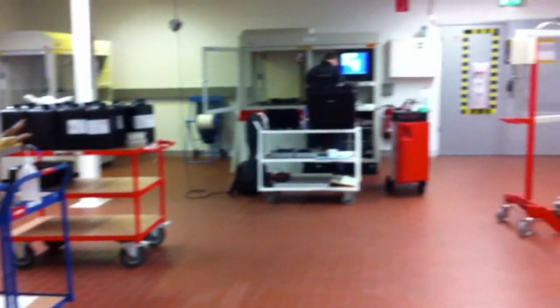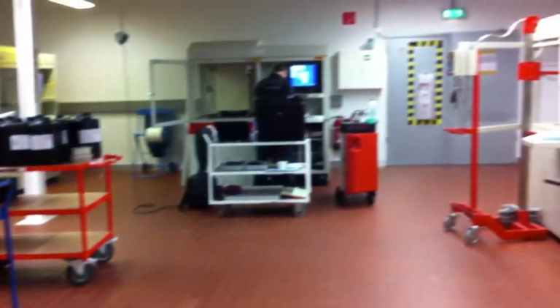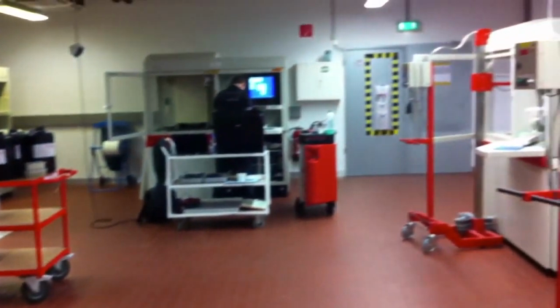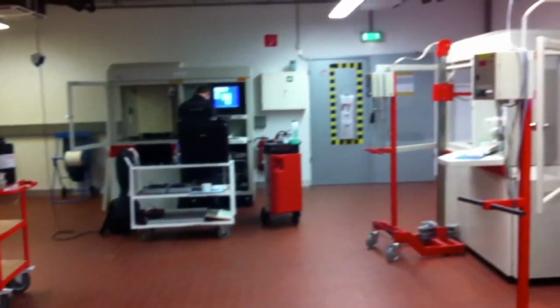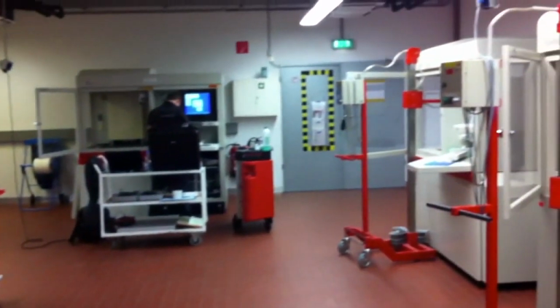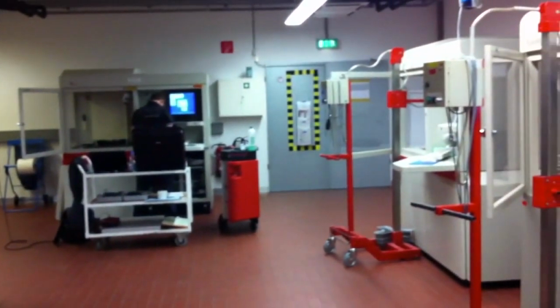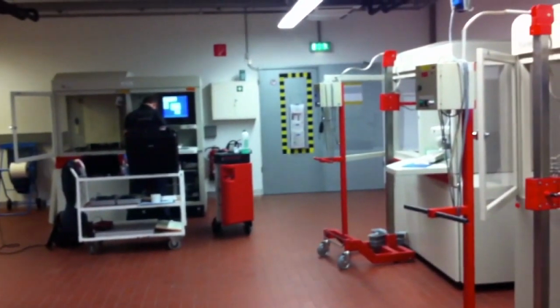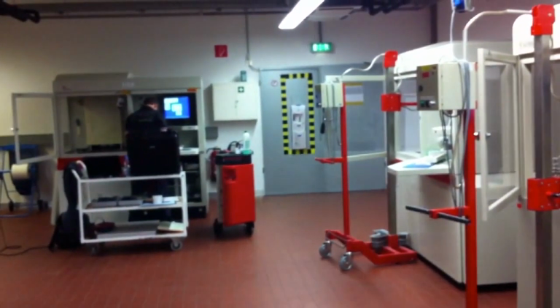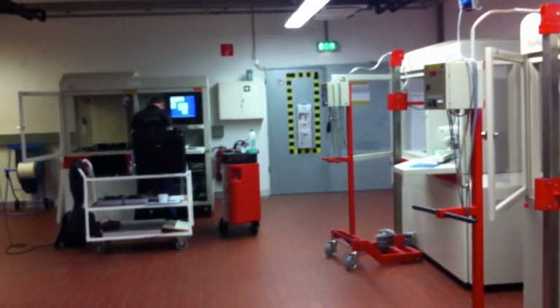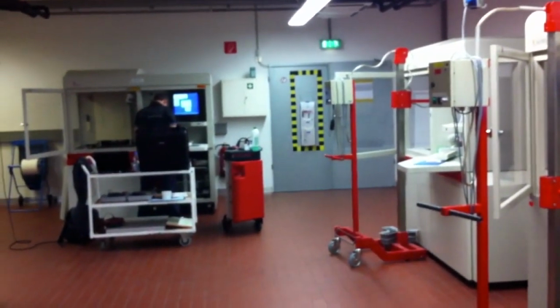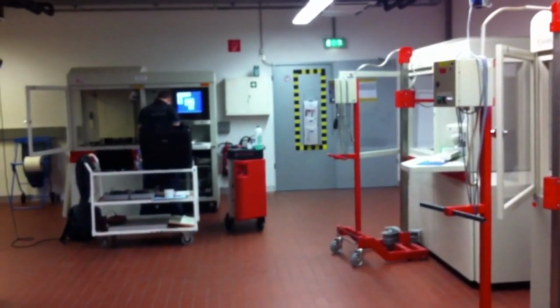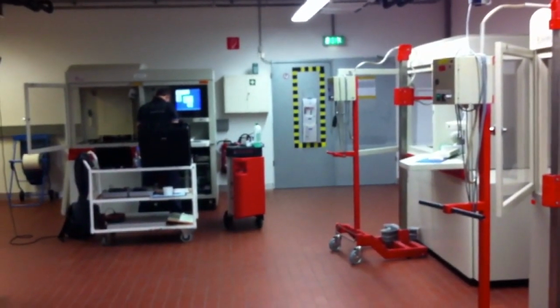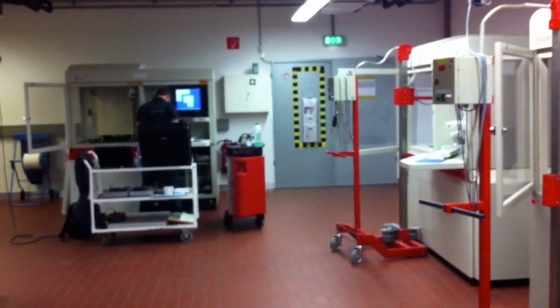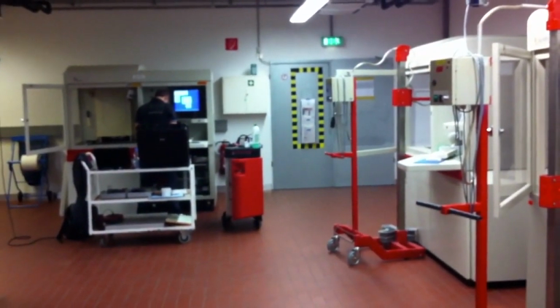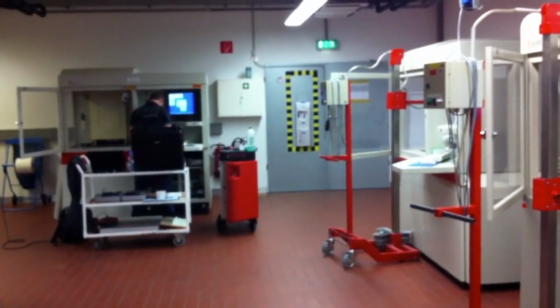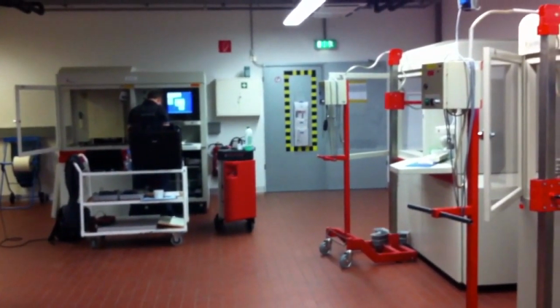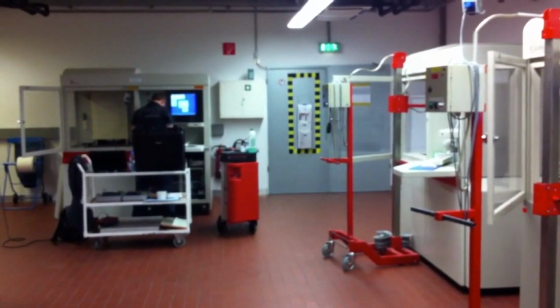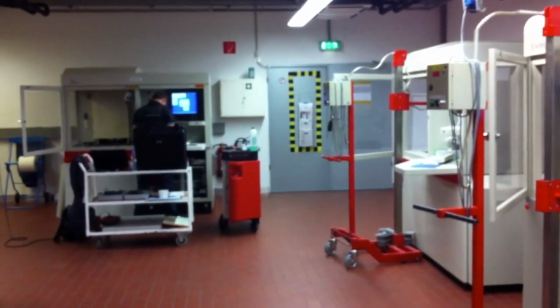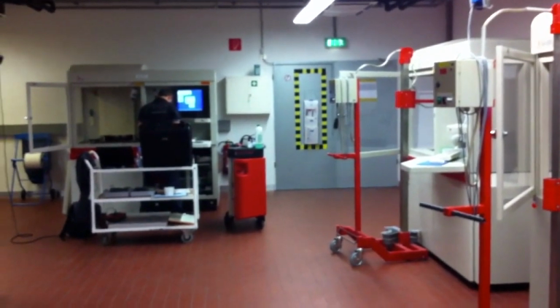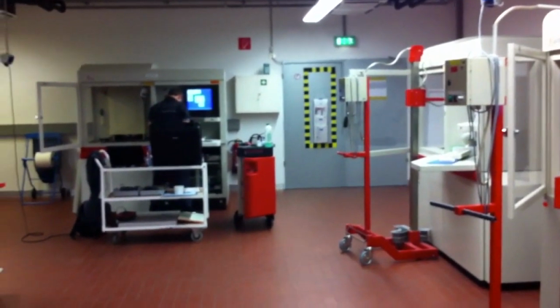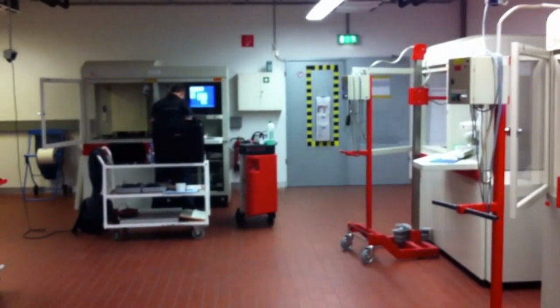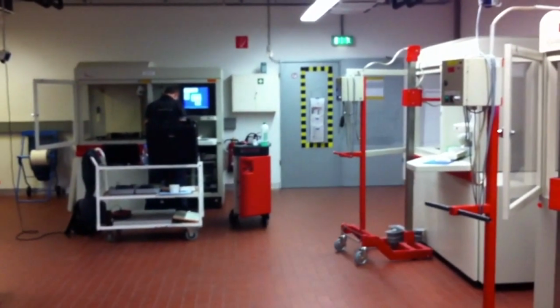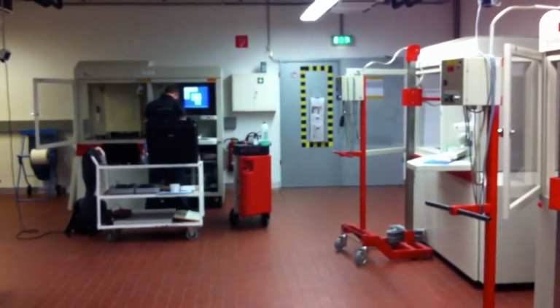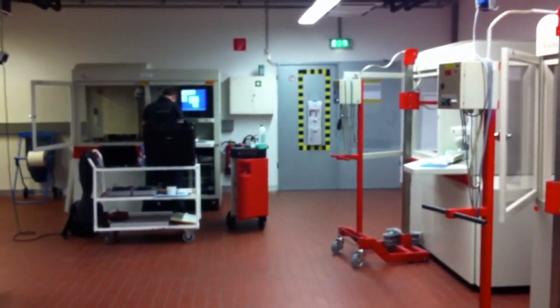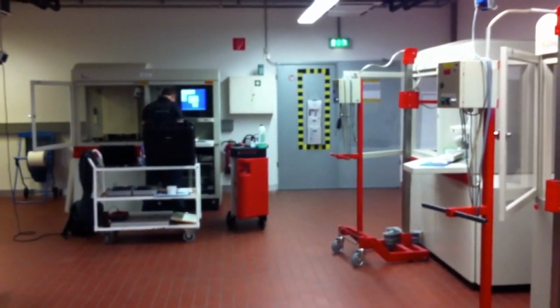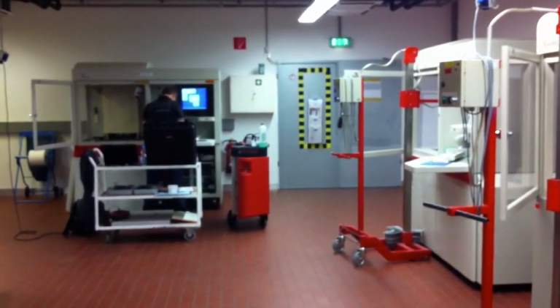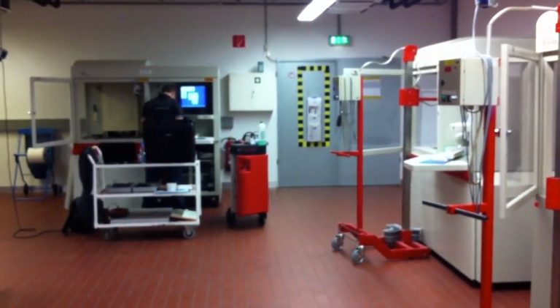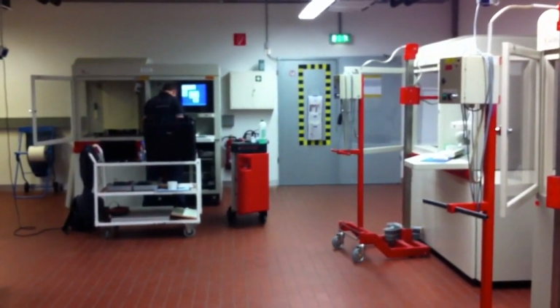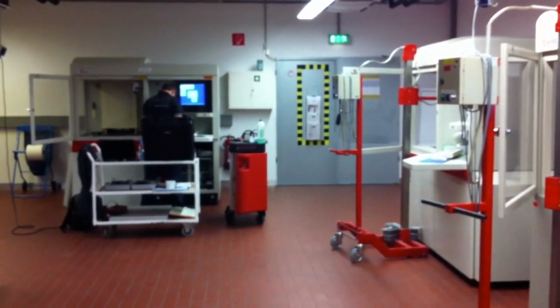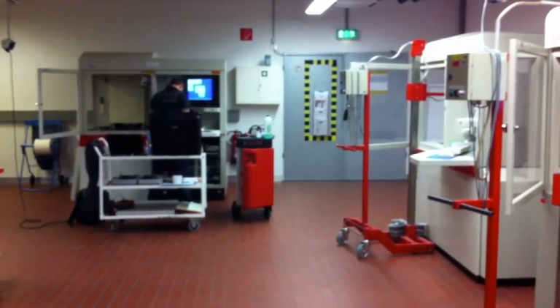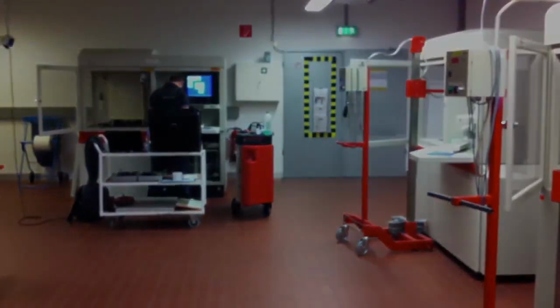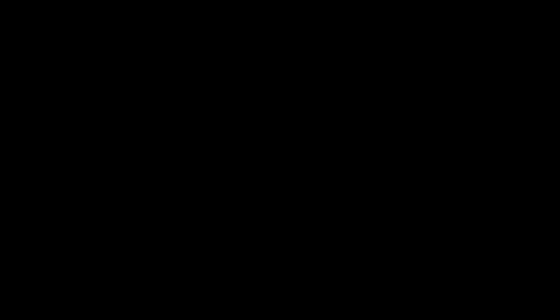When Toyota was racing in Formula 1, it had to produce as many as 2,000 unique parts each month in this room.